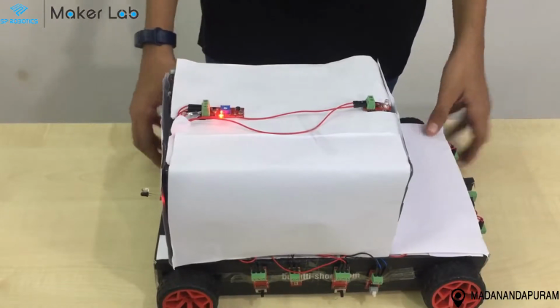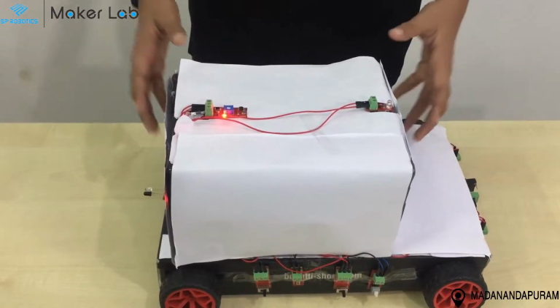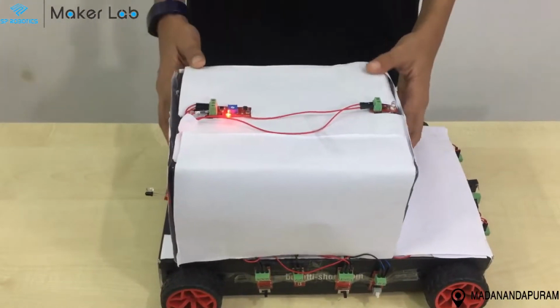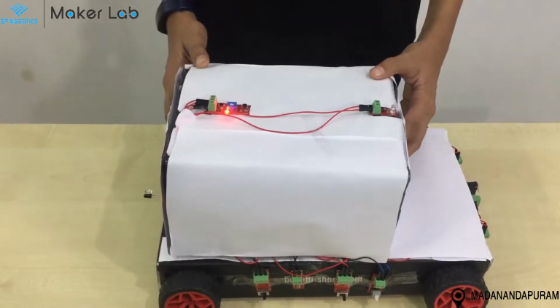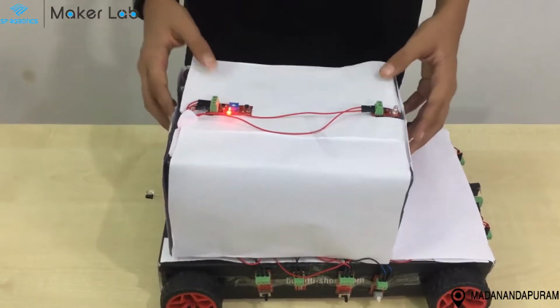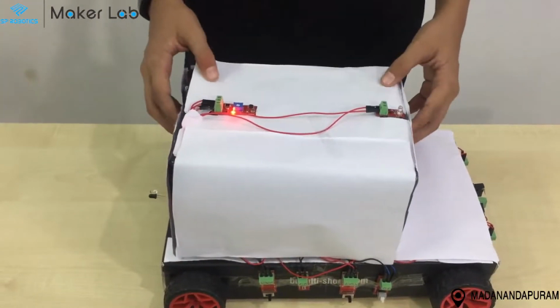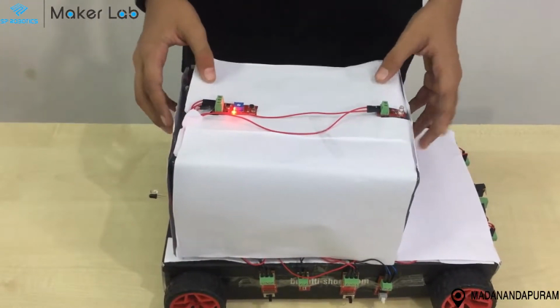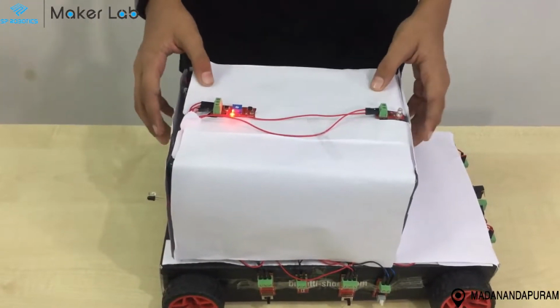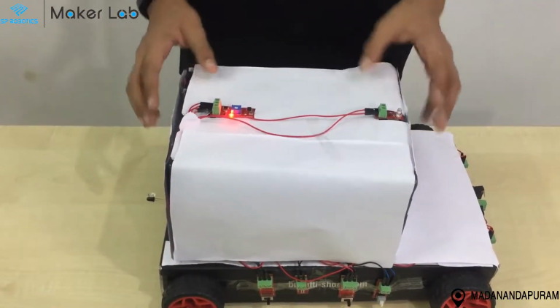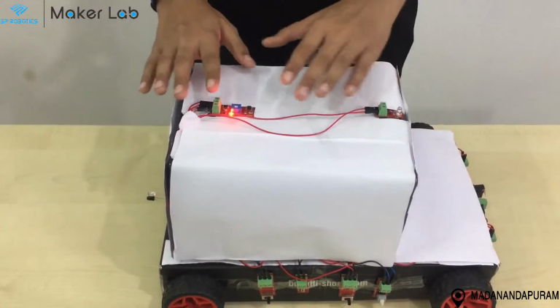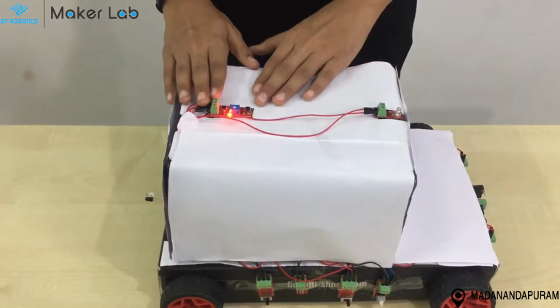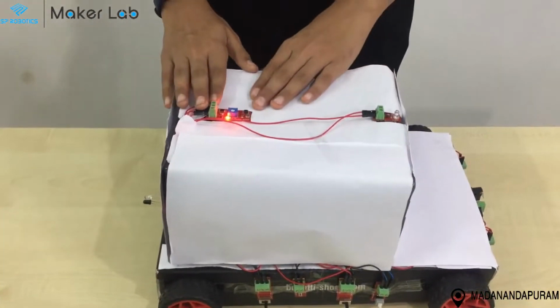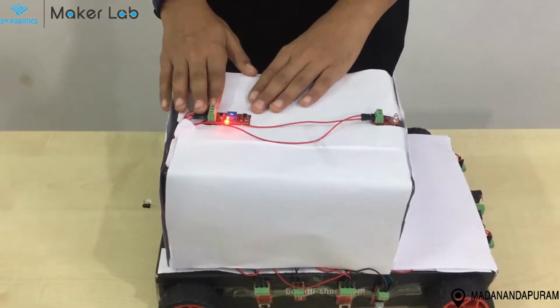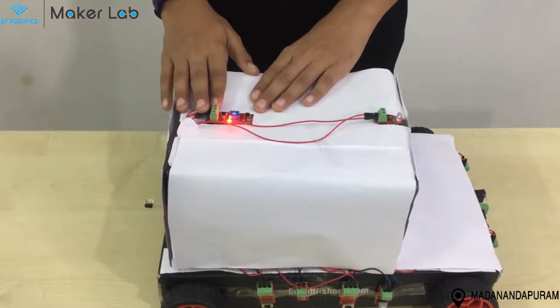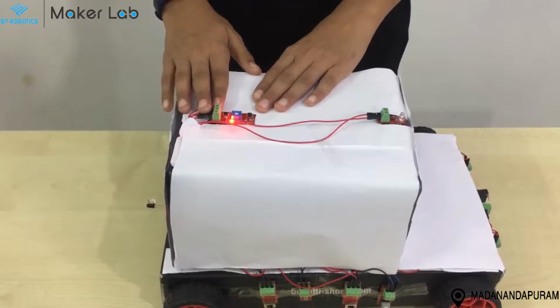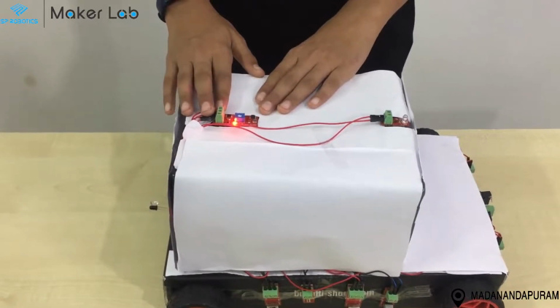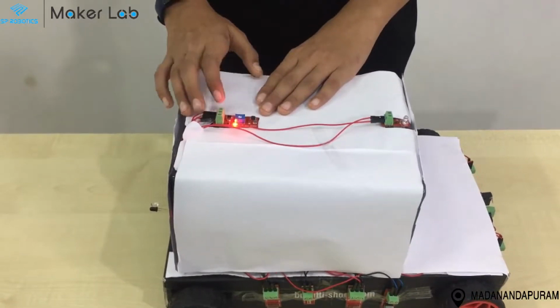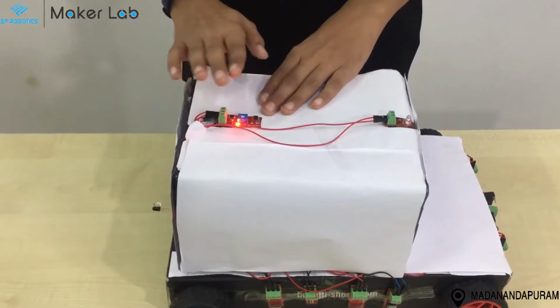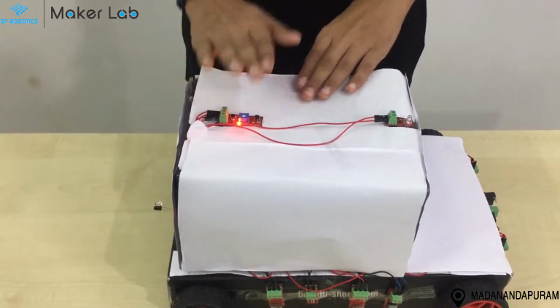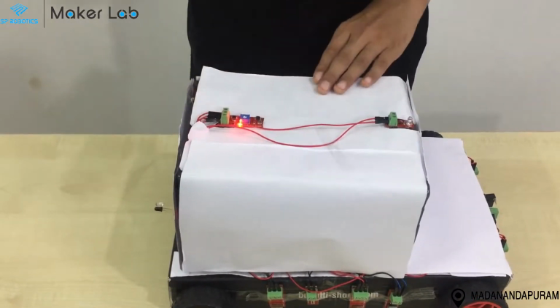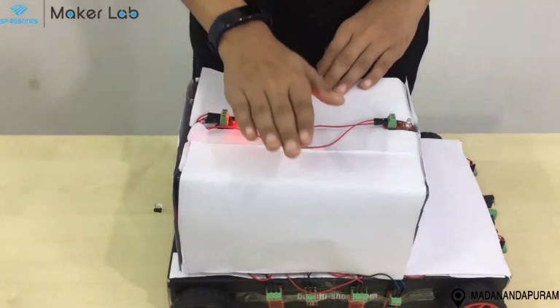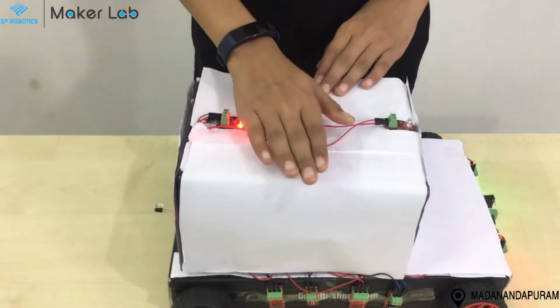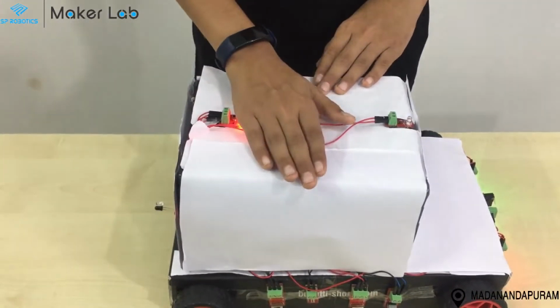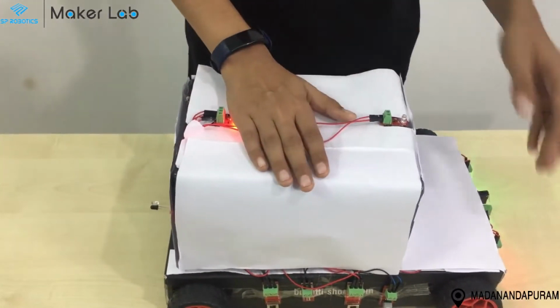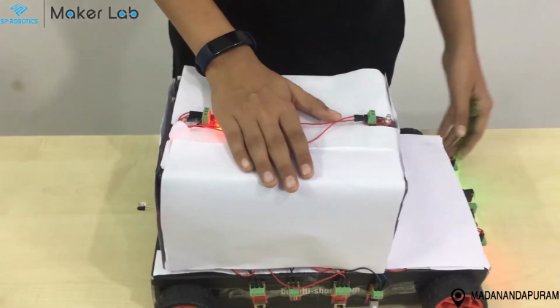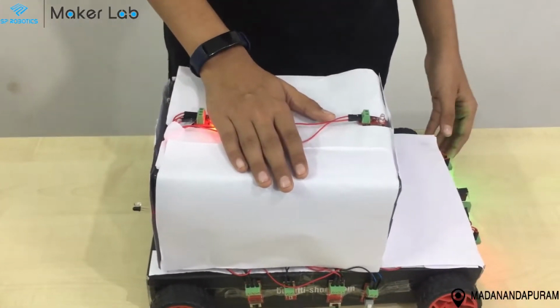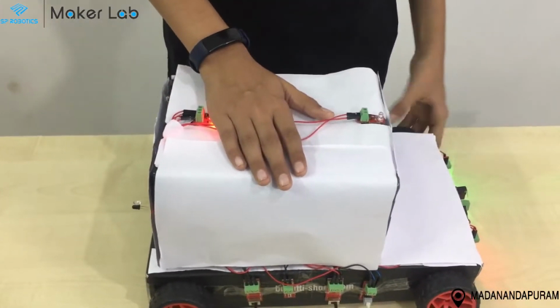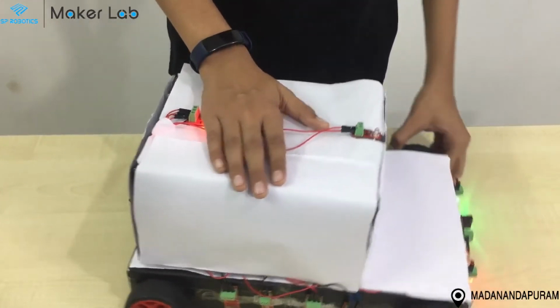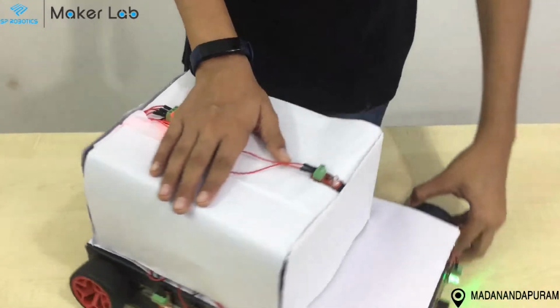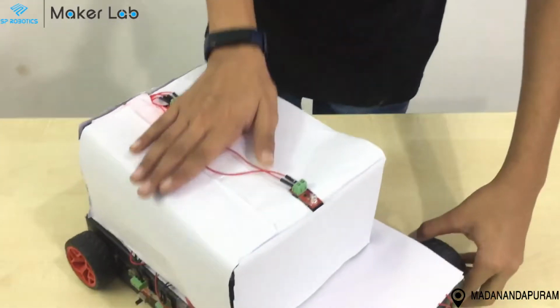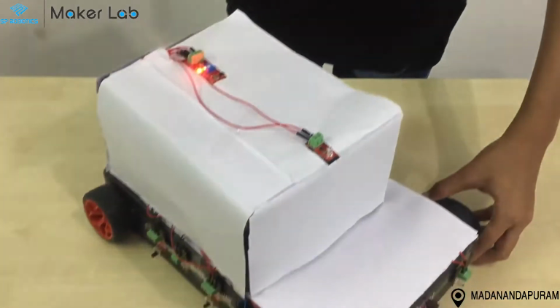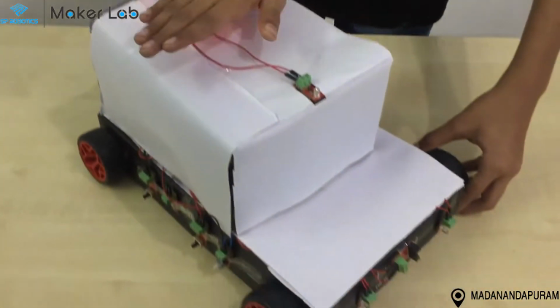Now I am going to show you how my car works. At the front we have the light sensor, and as soon as it gets dark the lights automatically get turned on, as you can see here.